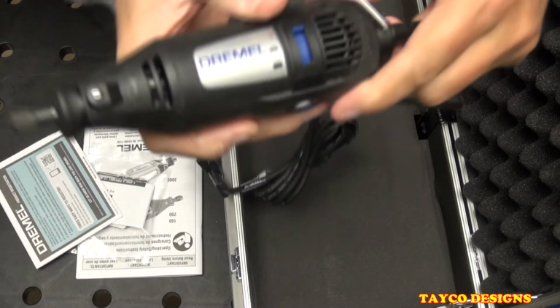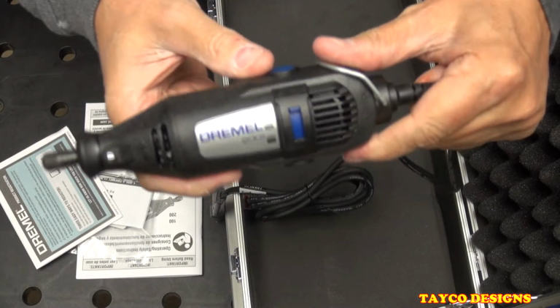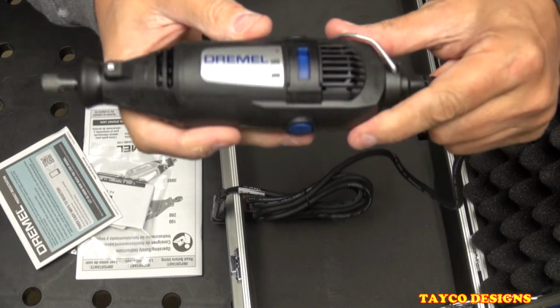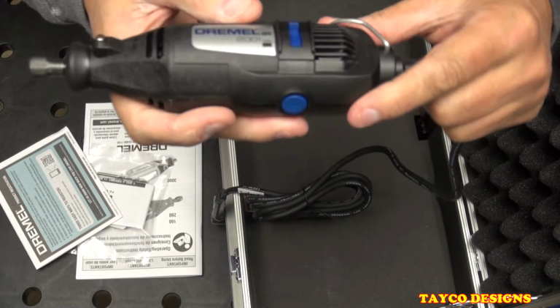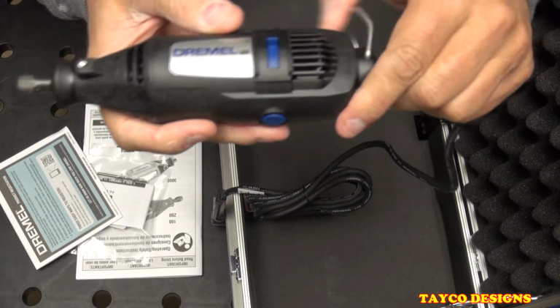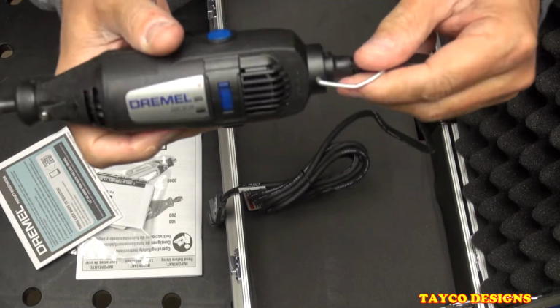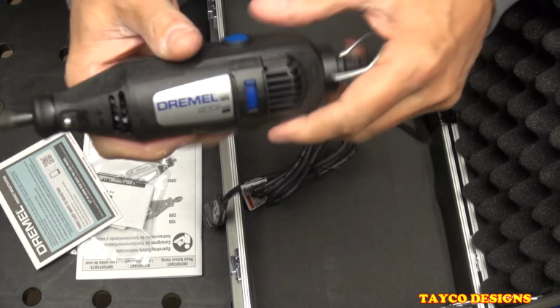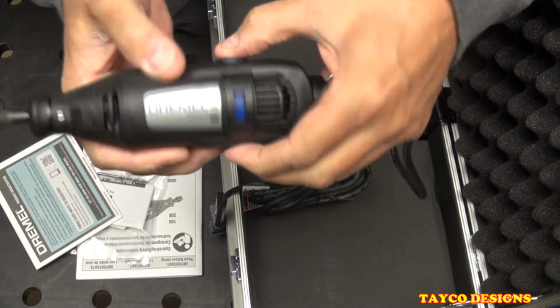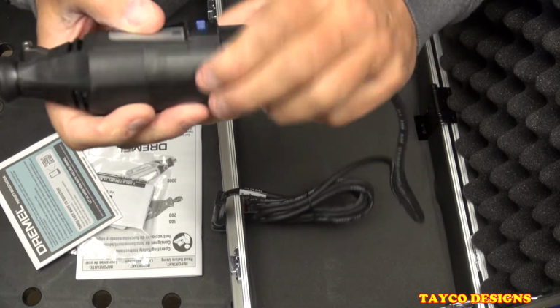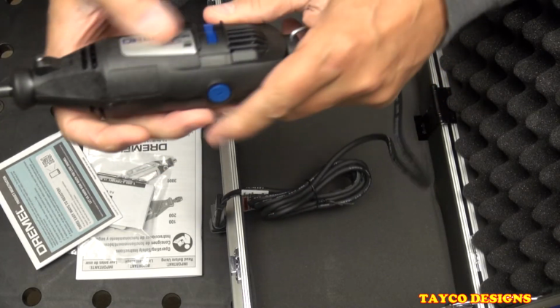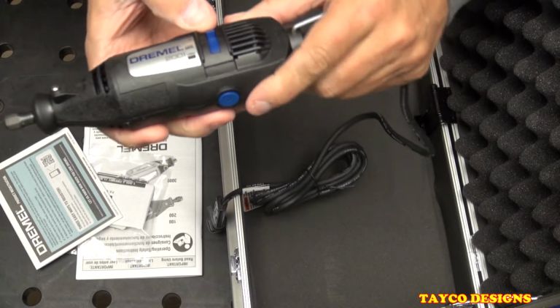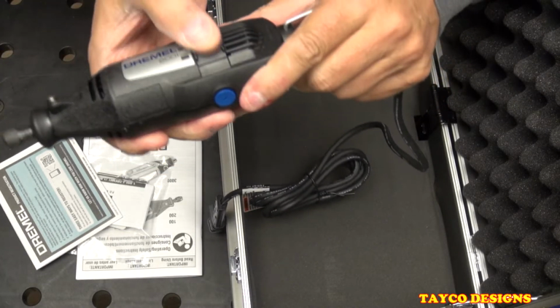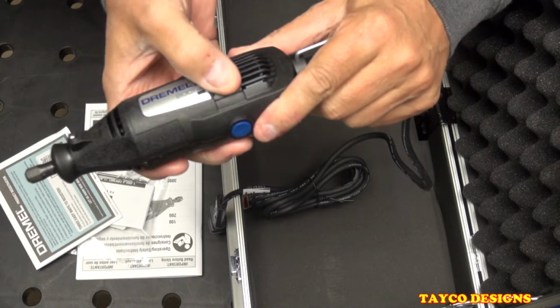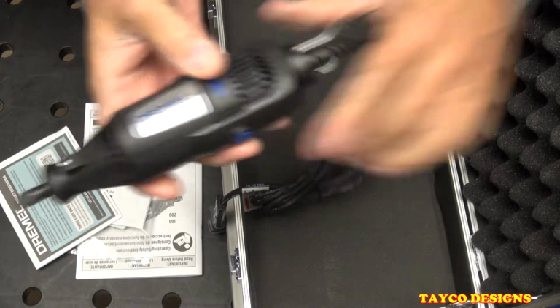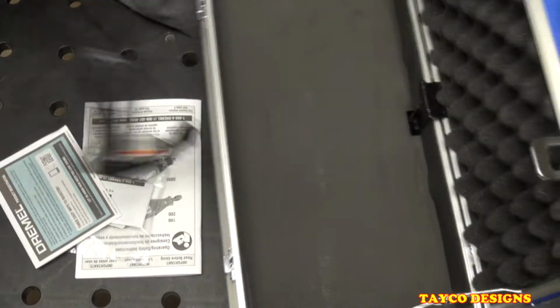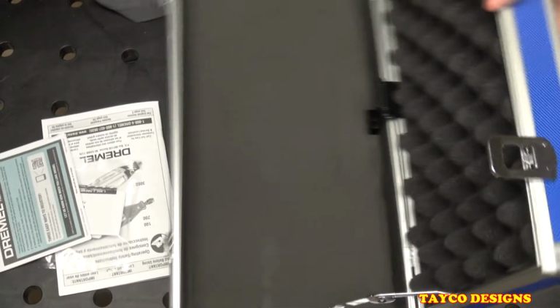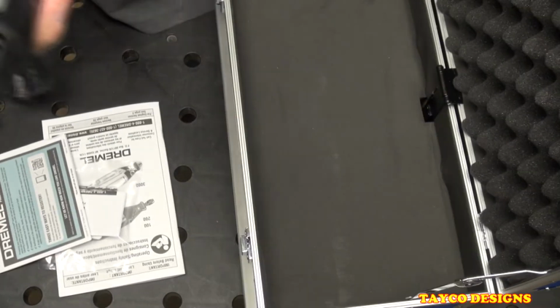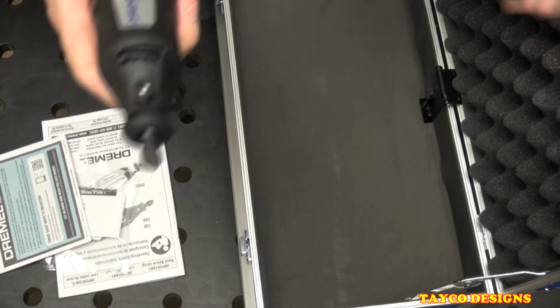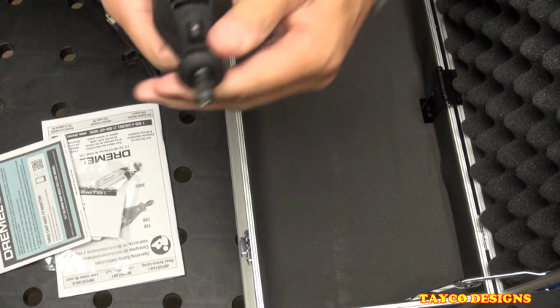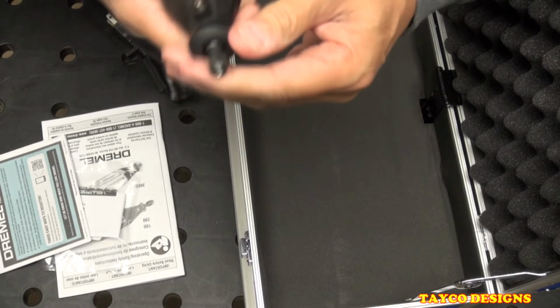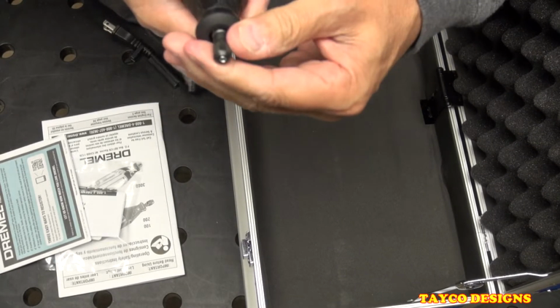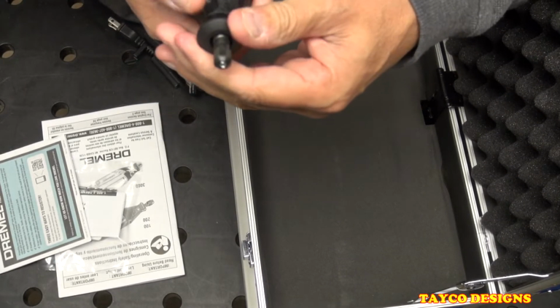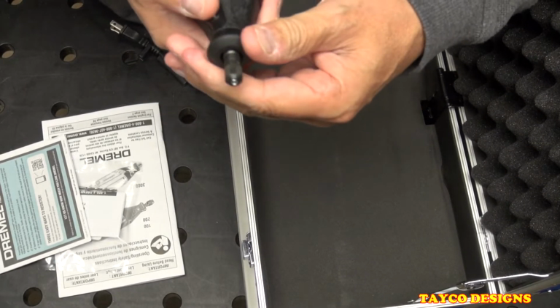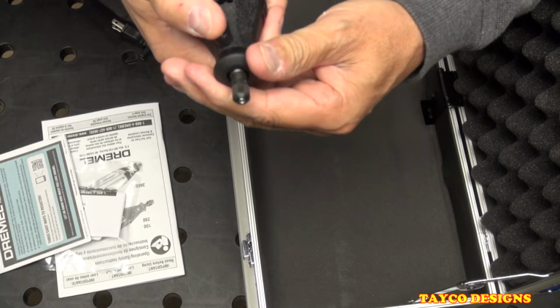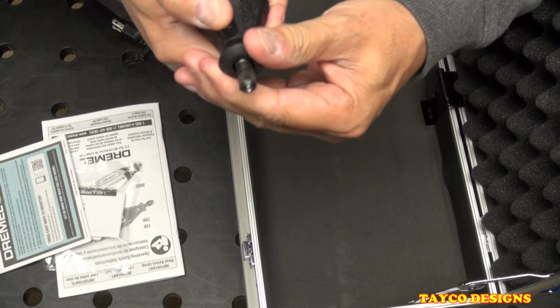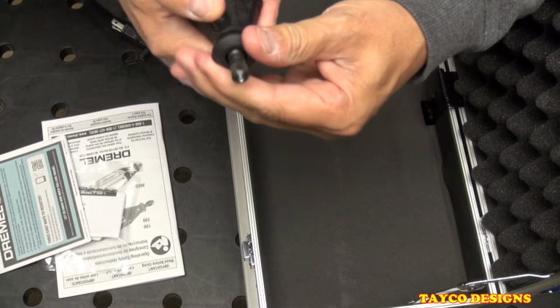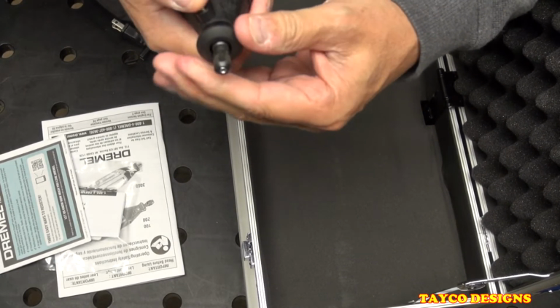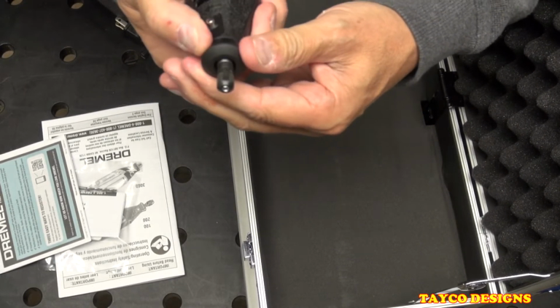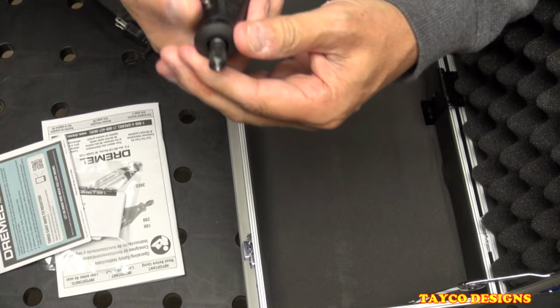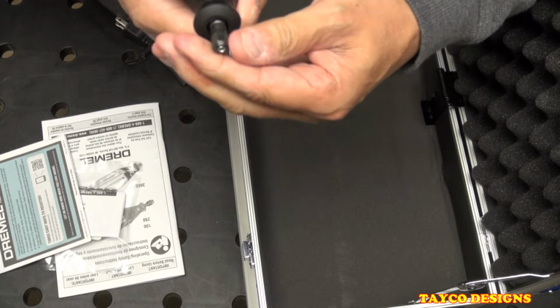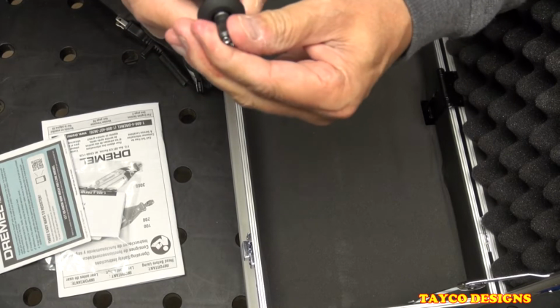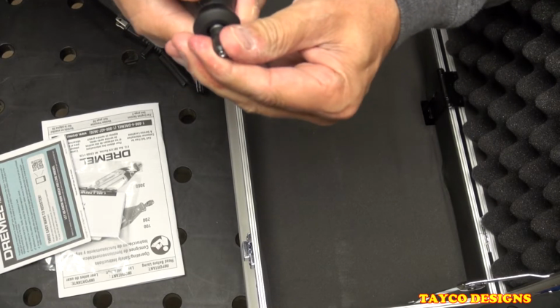The Dremel 200 — just a basic model. It has brushes on each side, a speed control right here, a collet lock button, a thumb guard, and a collet nut.